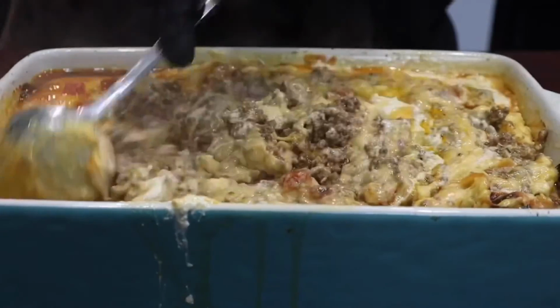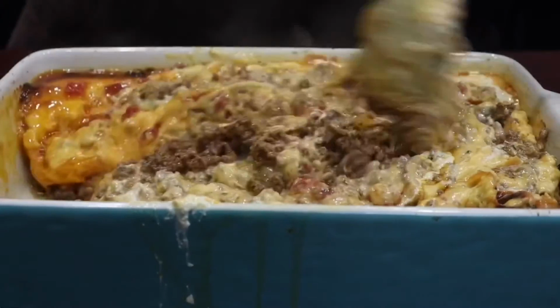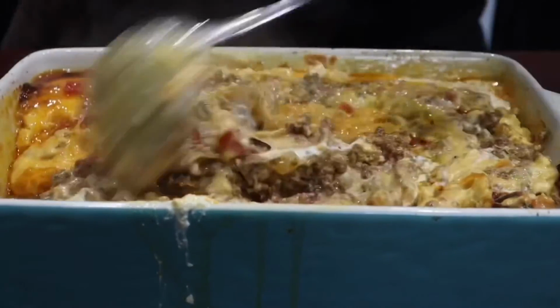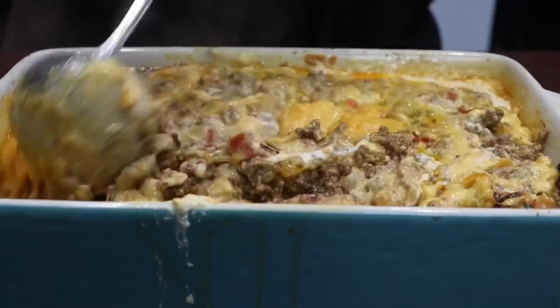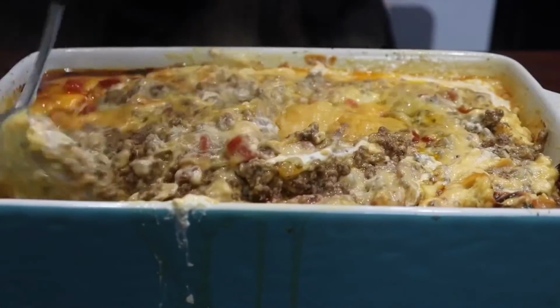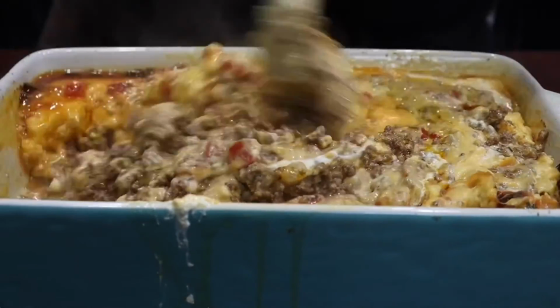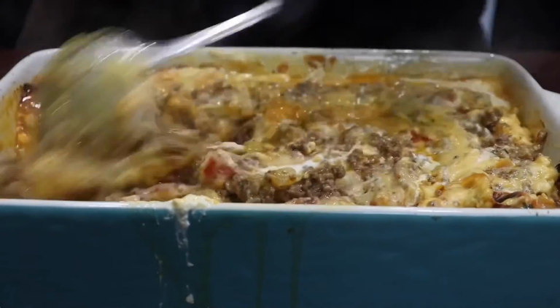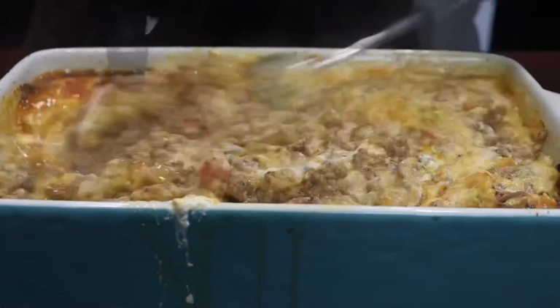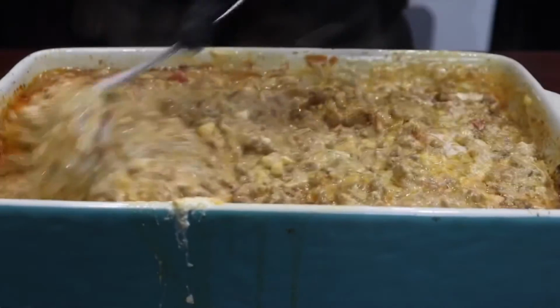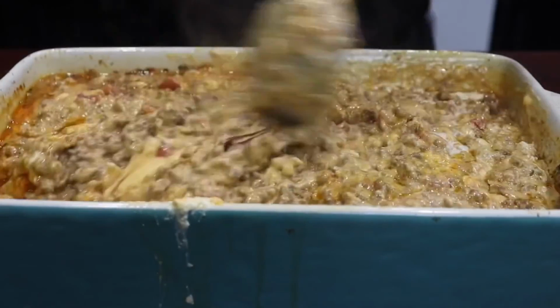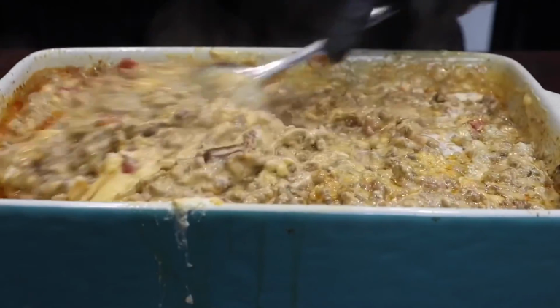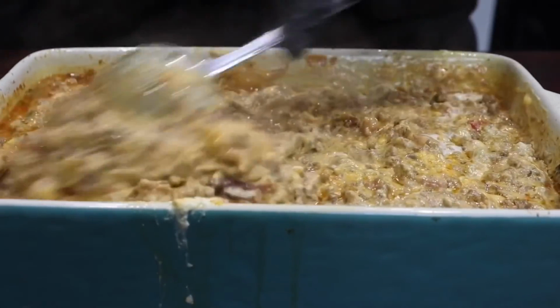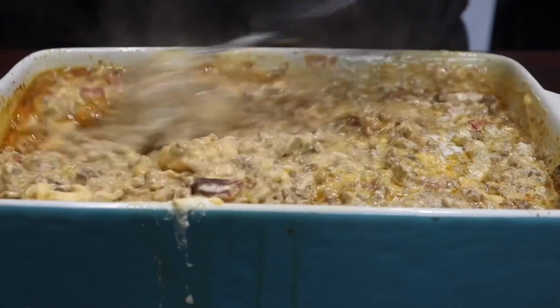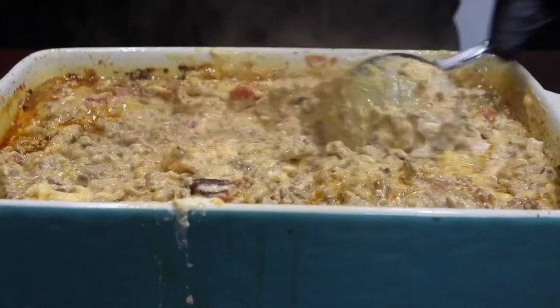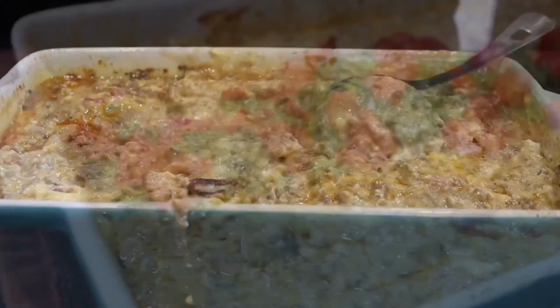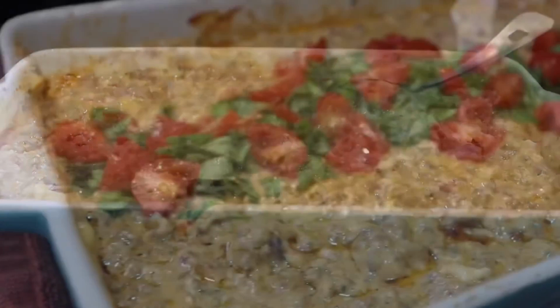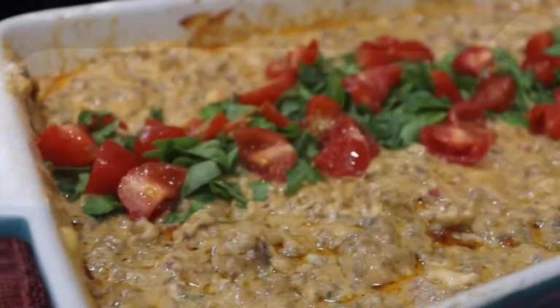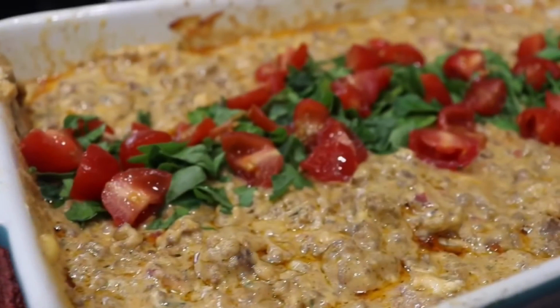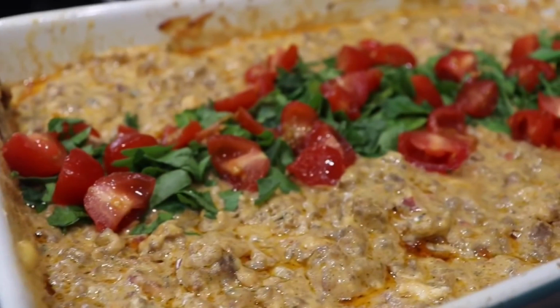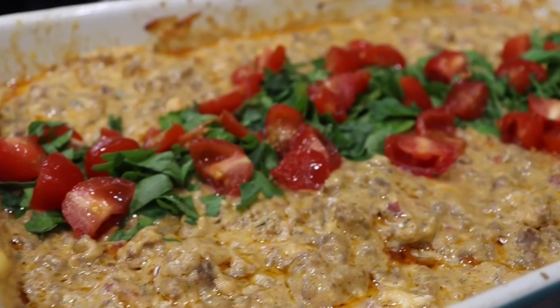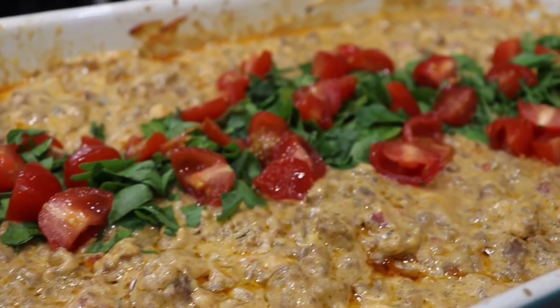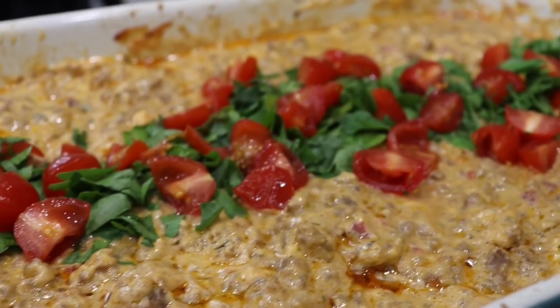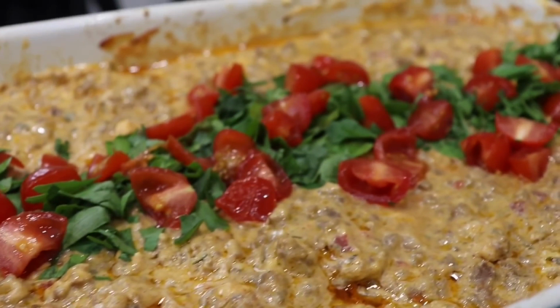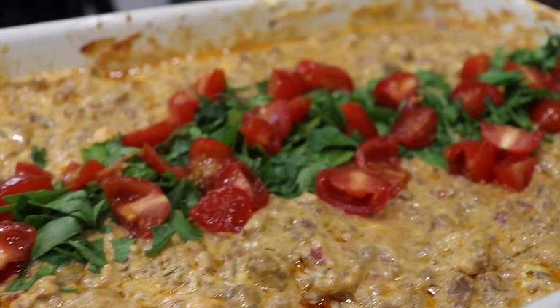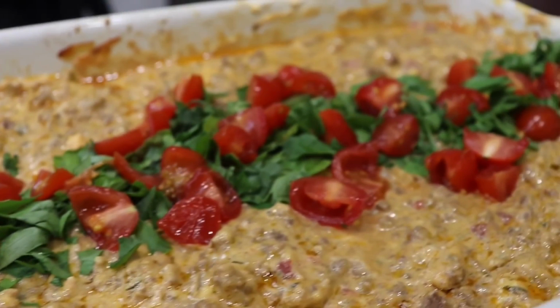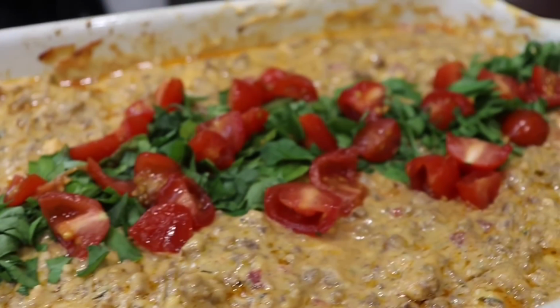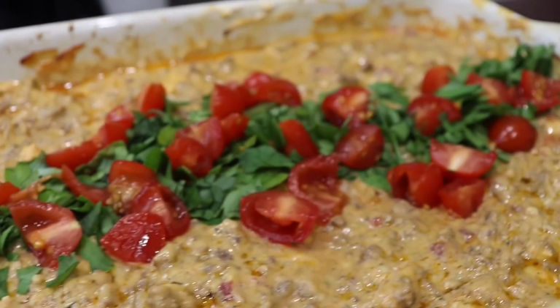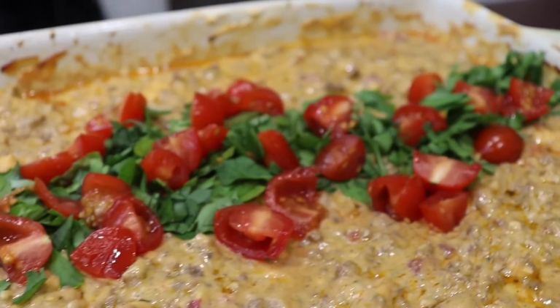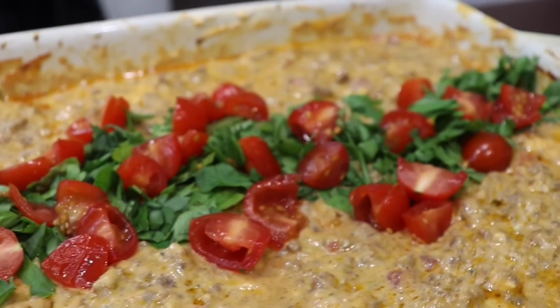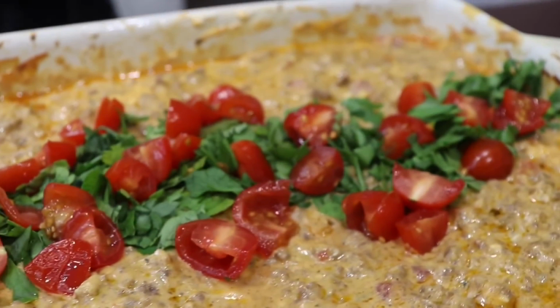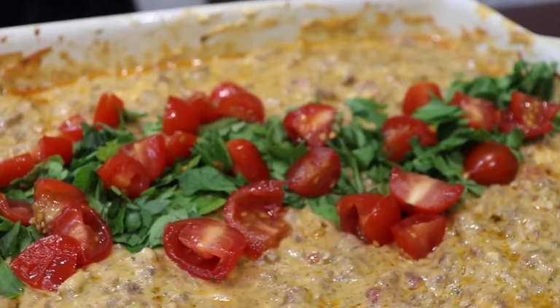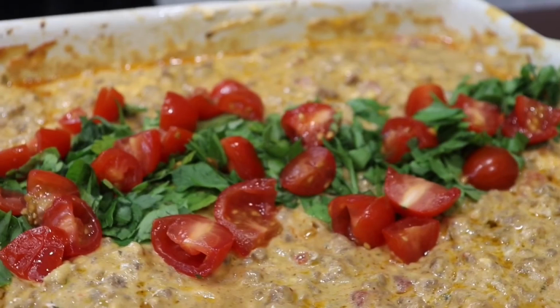If you decide to recreate this recipe, be sure to tag me on Instagram at Chaz's Cuisine Story. Be sure to like, comment, and subscribe if you enjoyed this video.